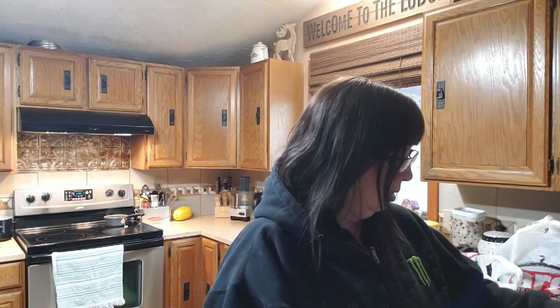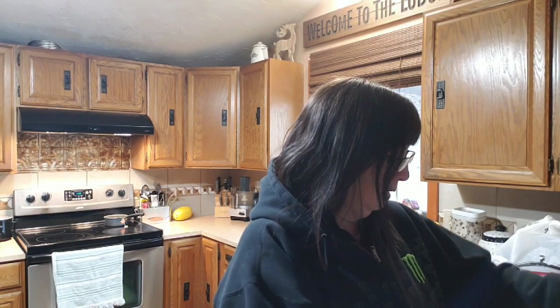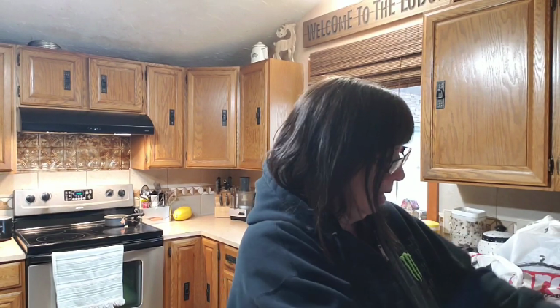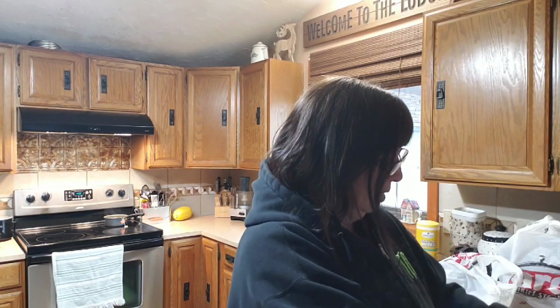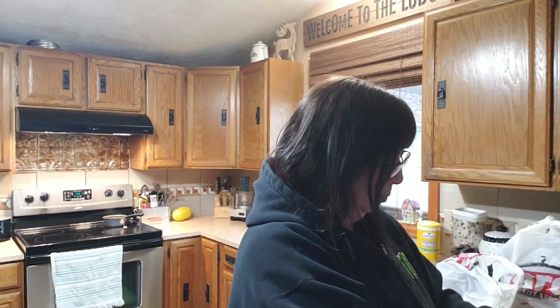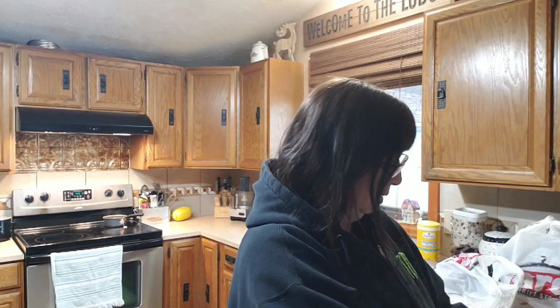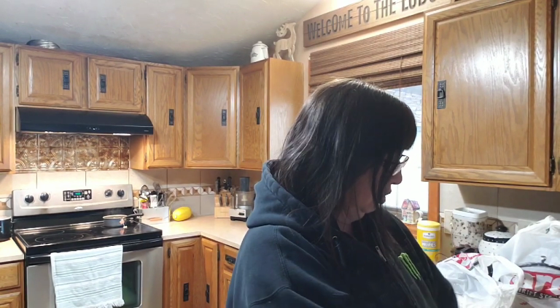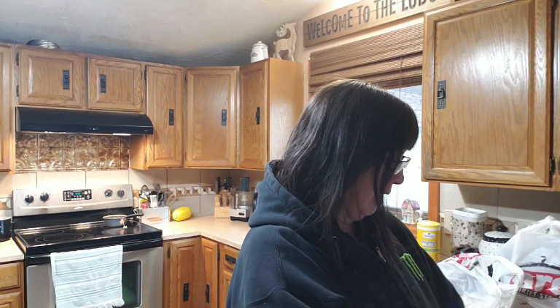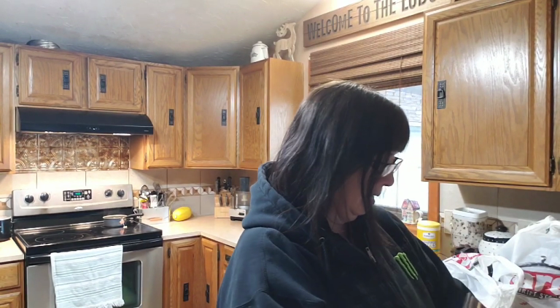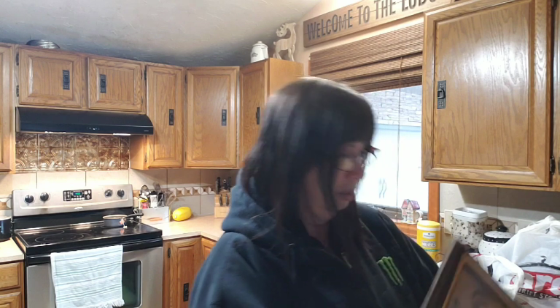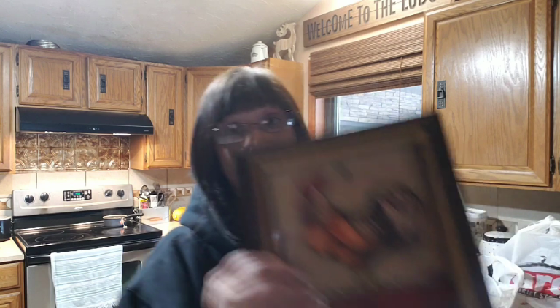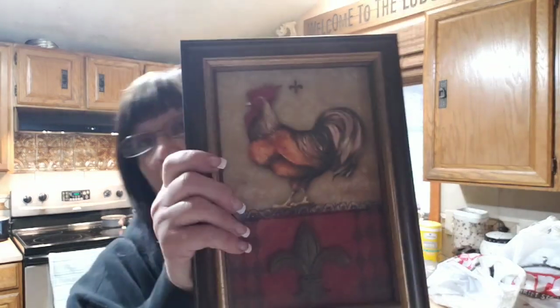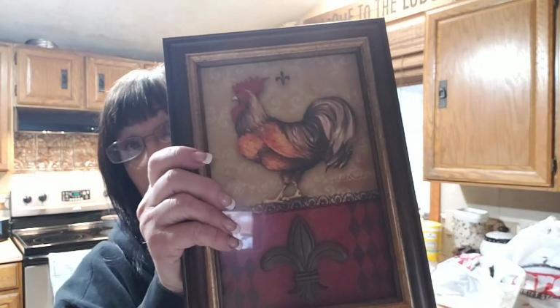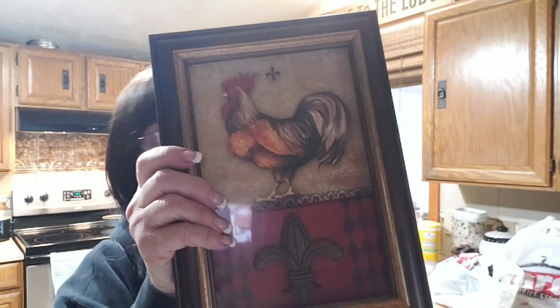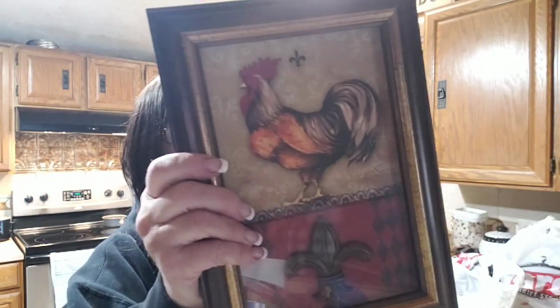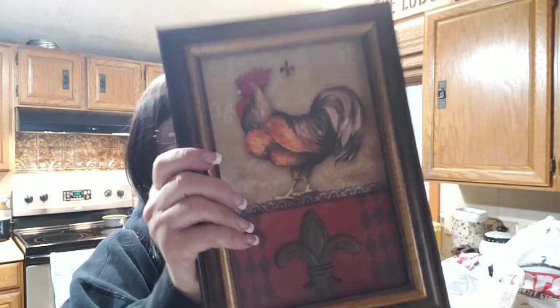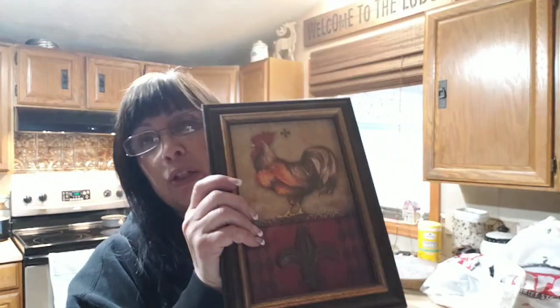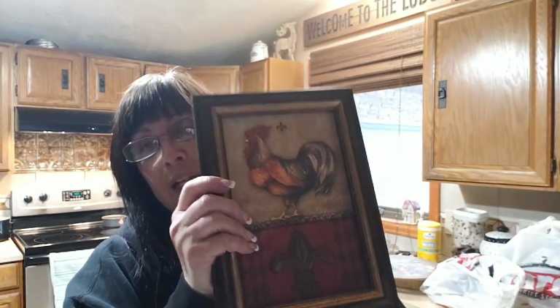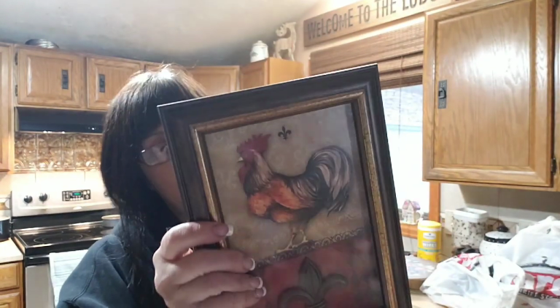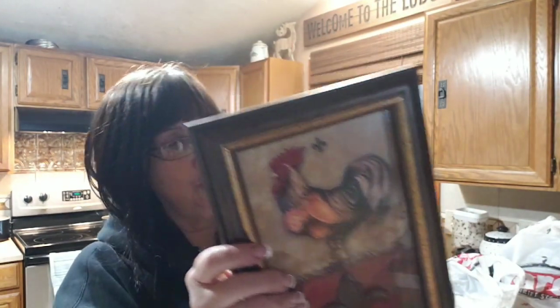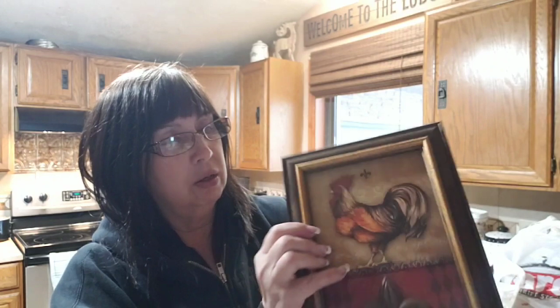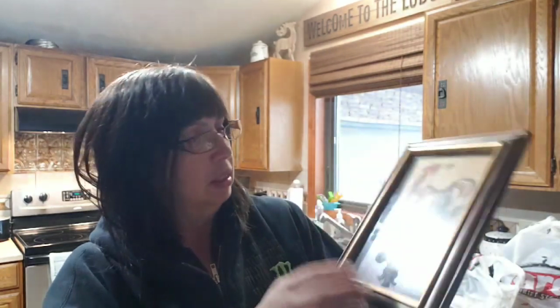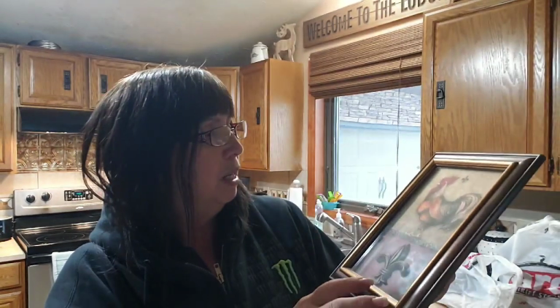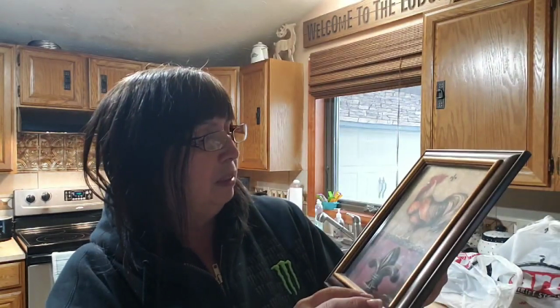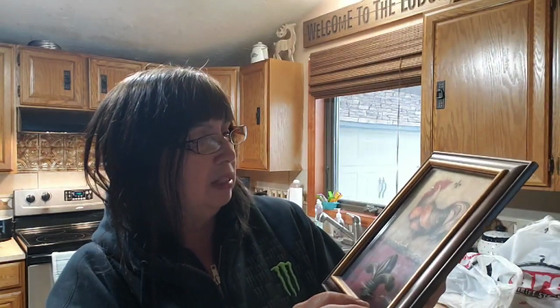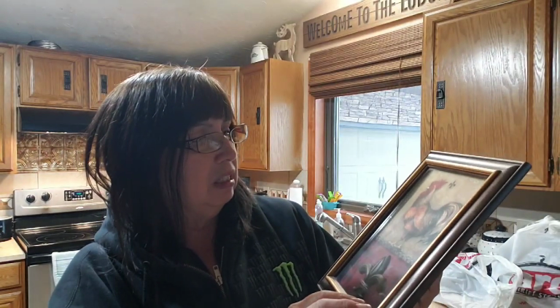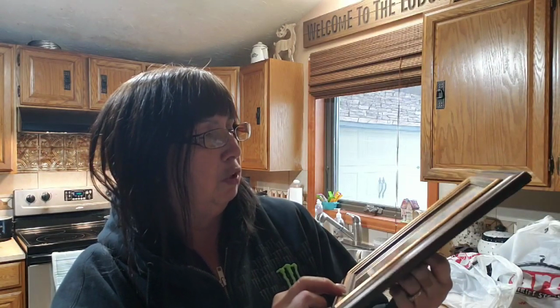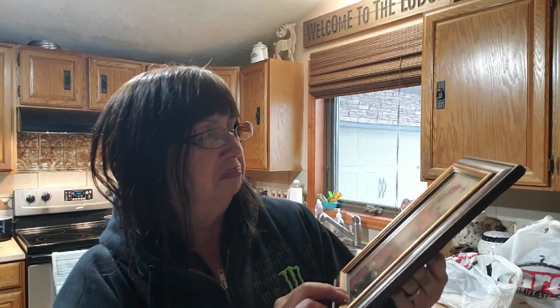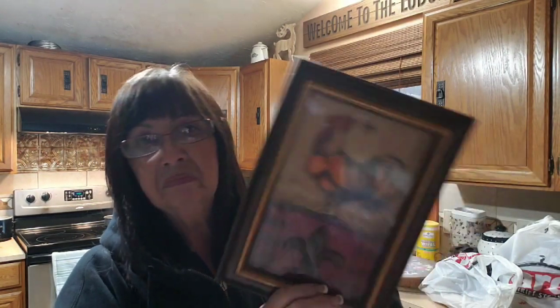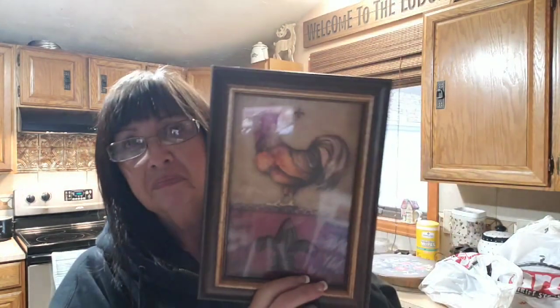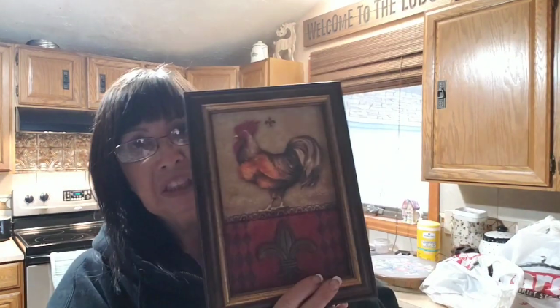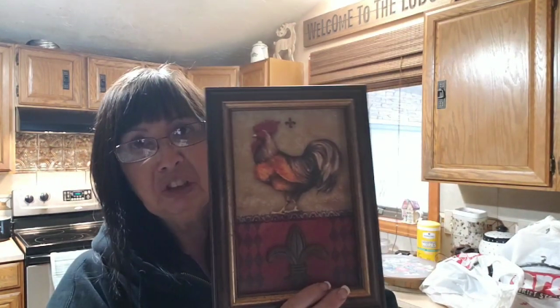I picked this up and it will probably stay just the way it is. I have a lot of roosters in the booth. This was $3.99, so it was $2. I'll probably end up selling it for $6 or $7.